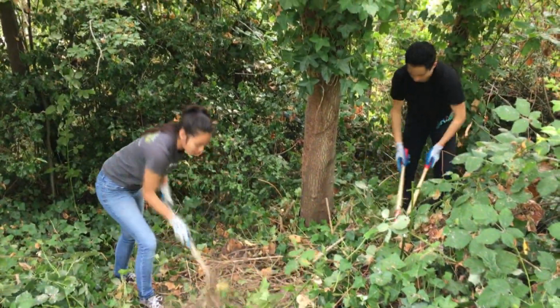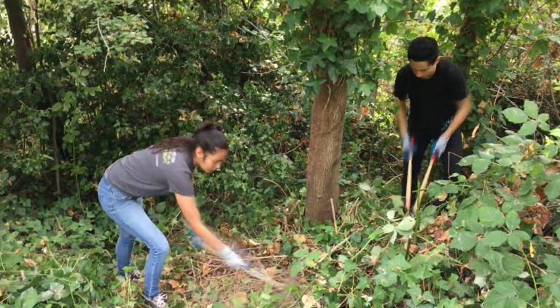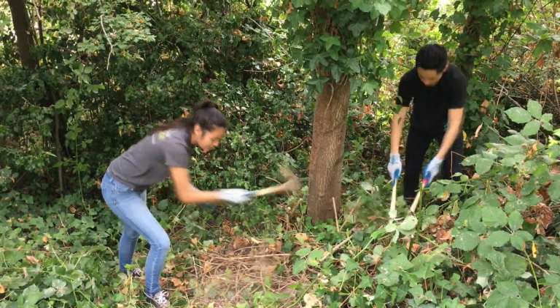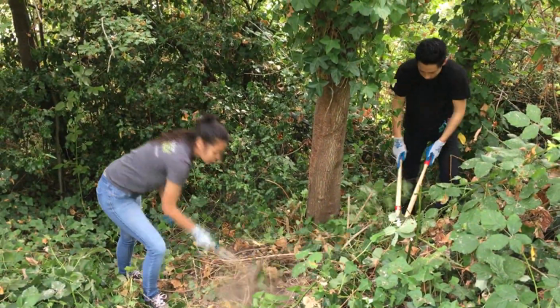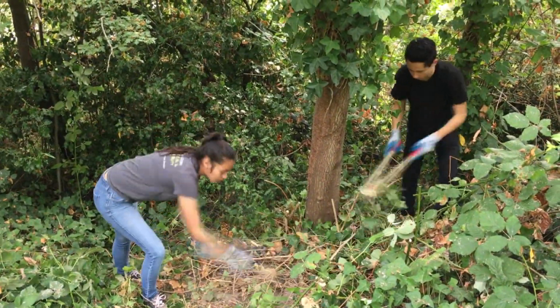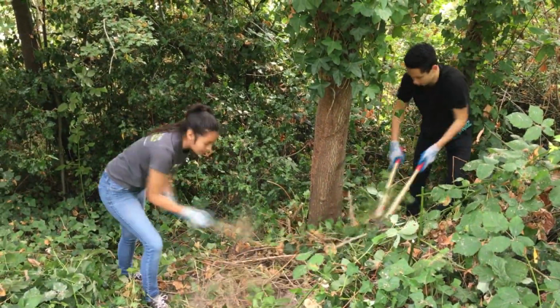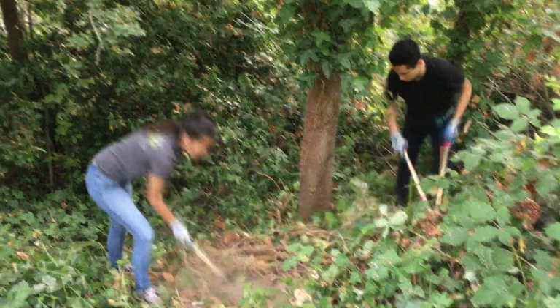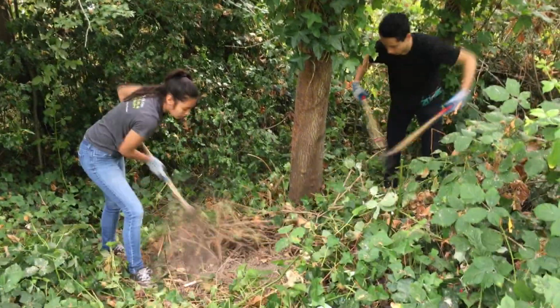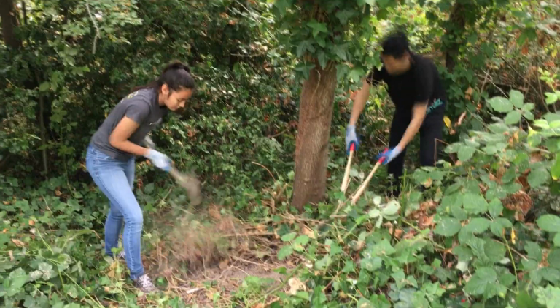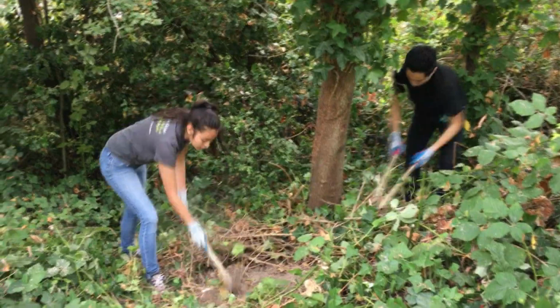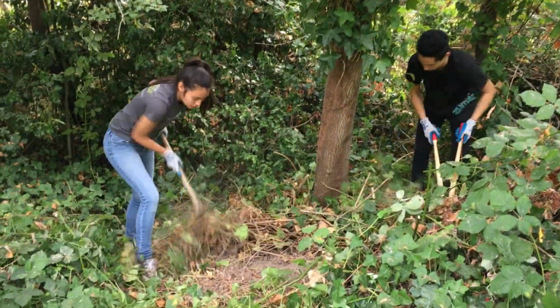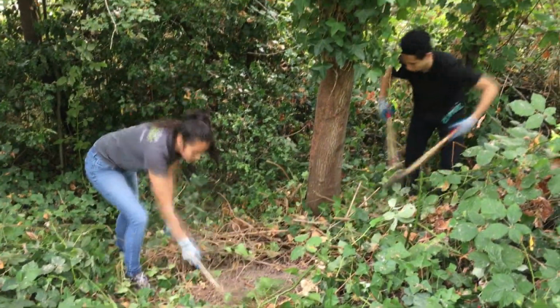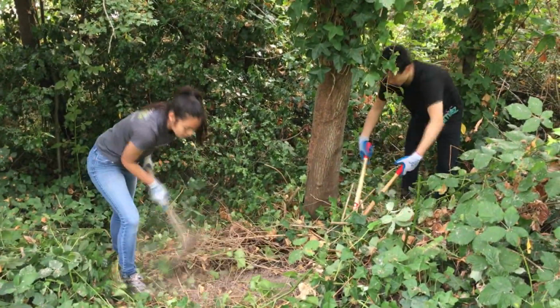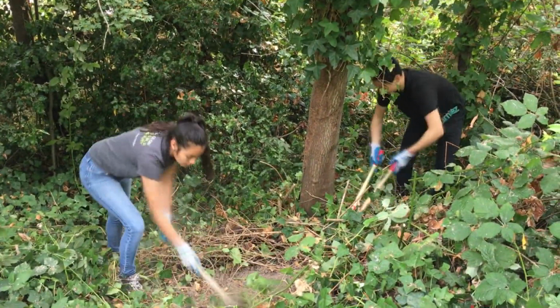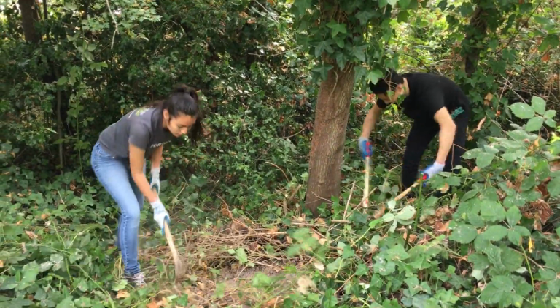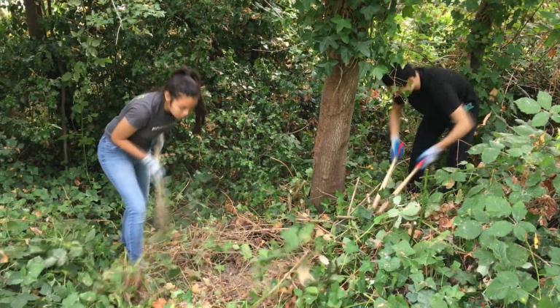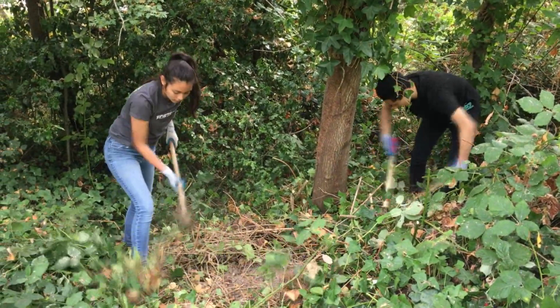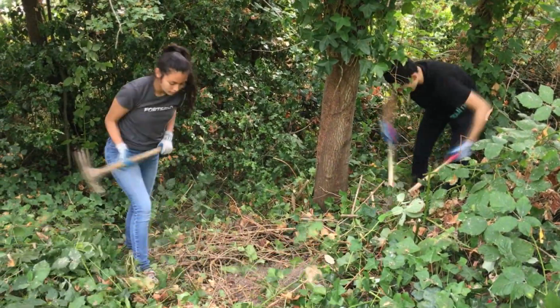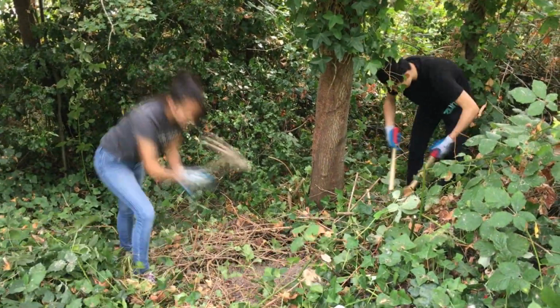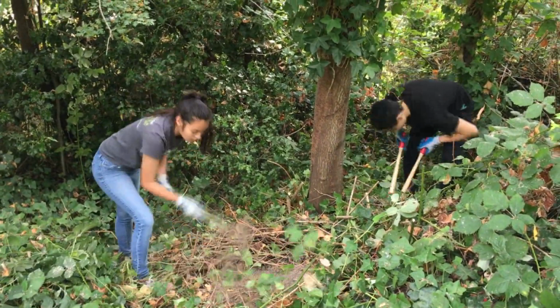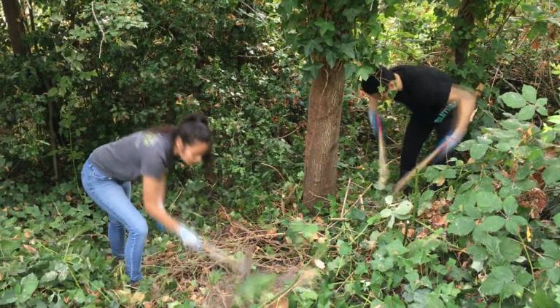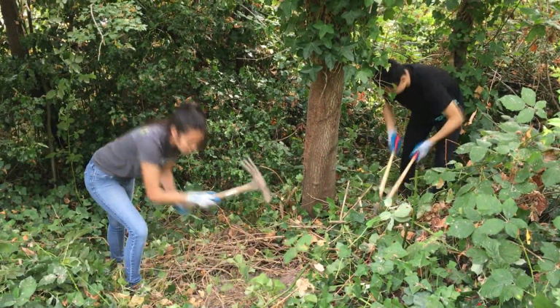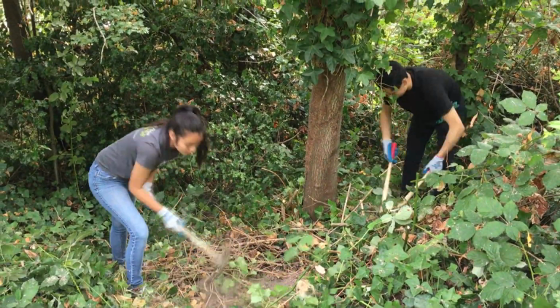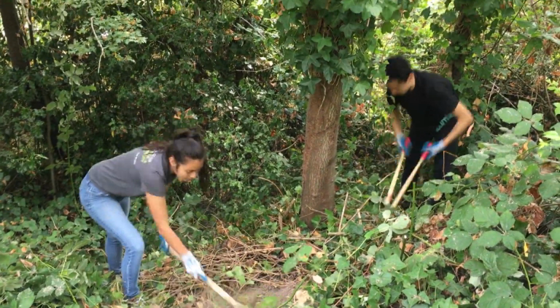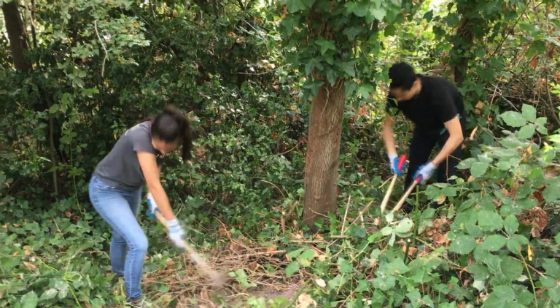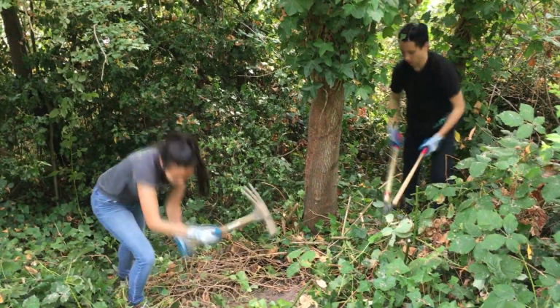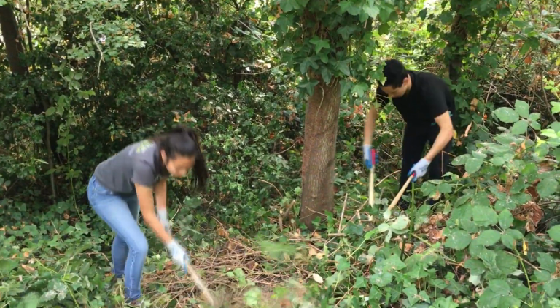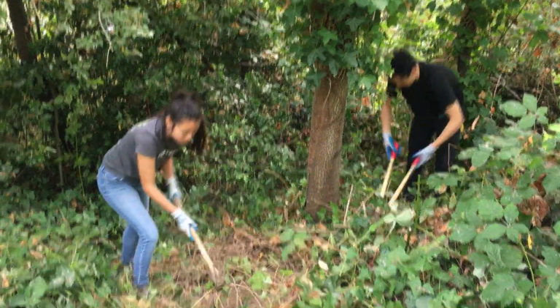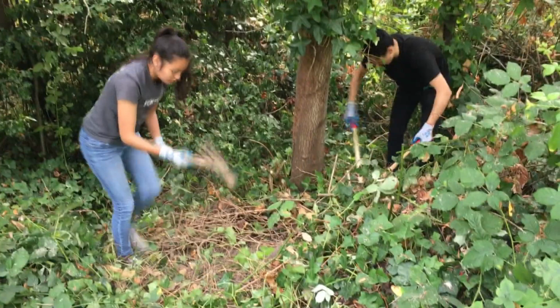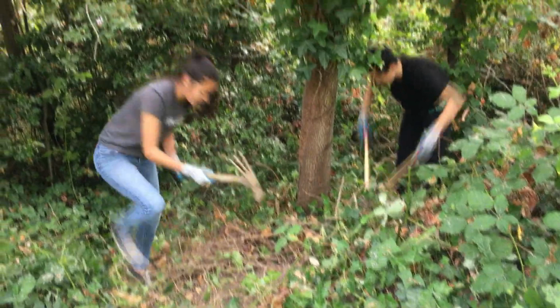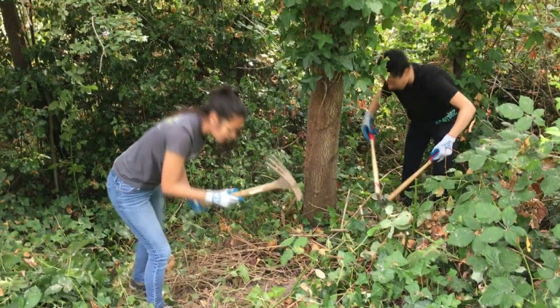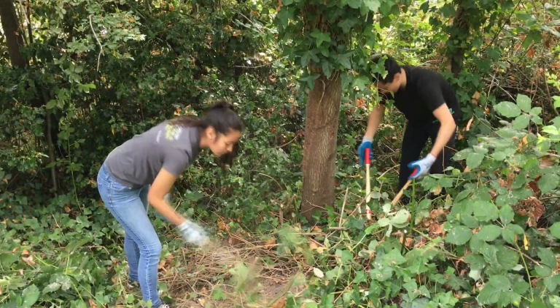Do your best to pull up all the roots. For this job, using just your hands or maybe a hand tiller will get the job done.